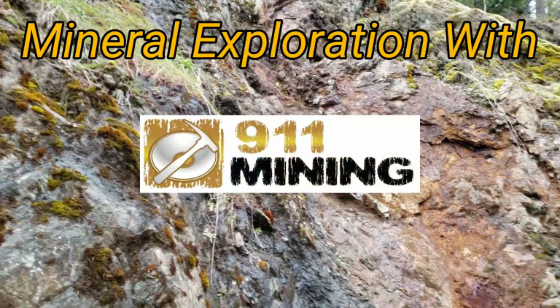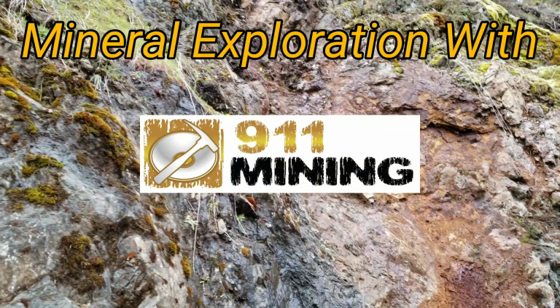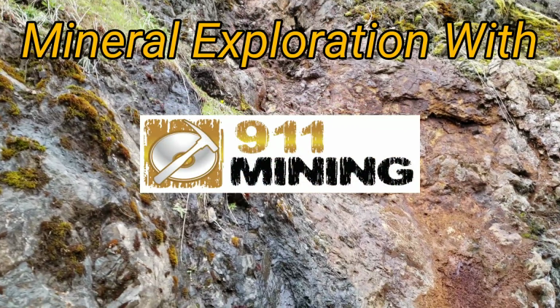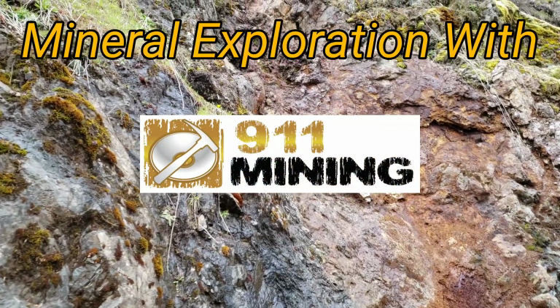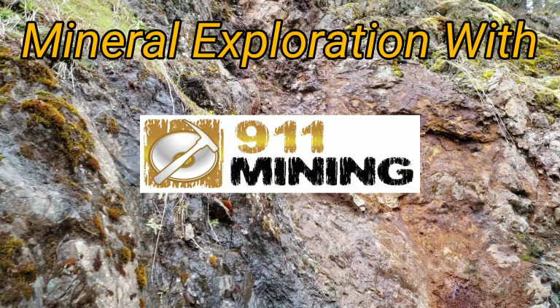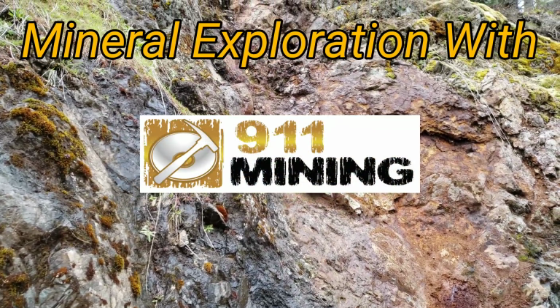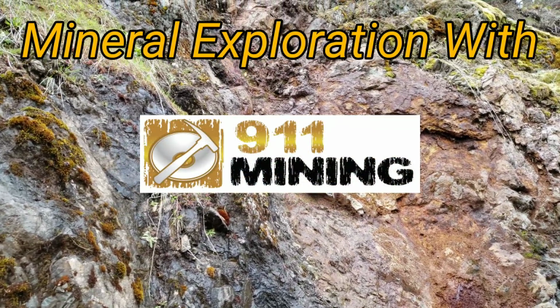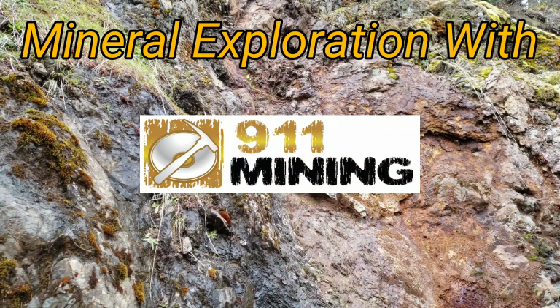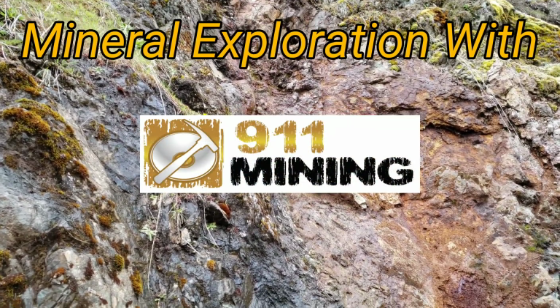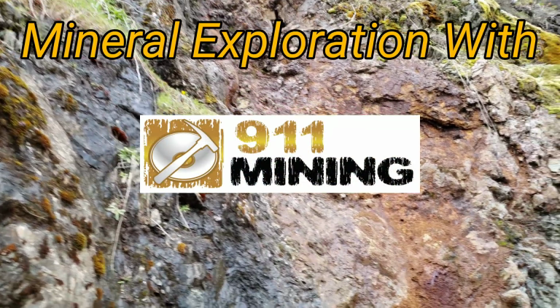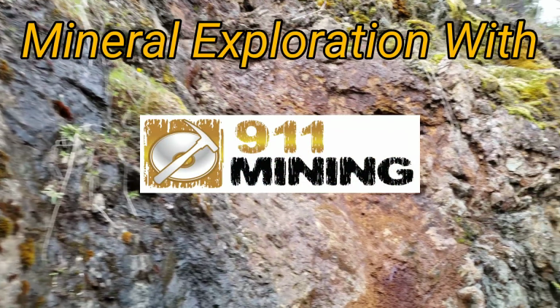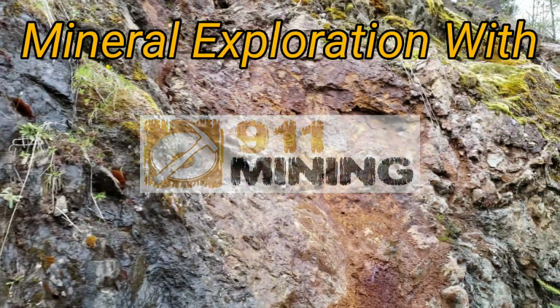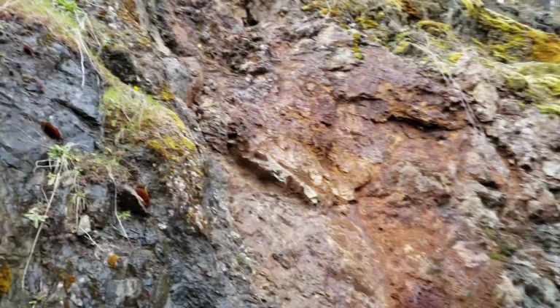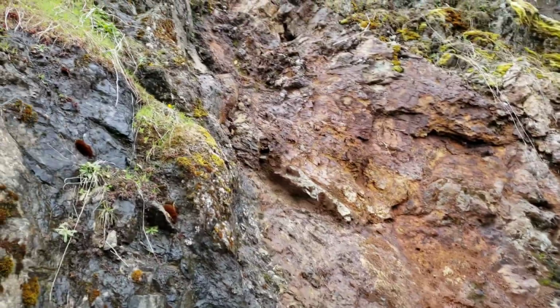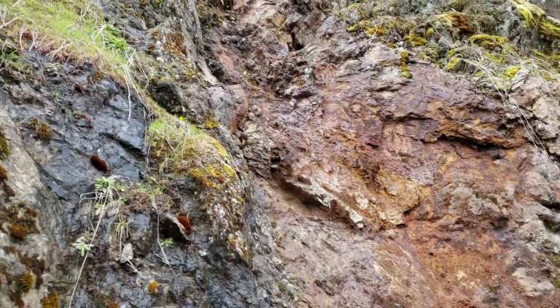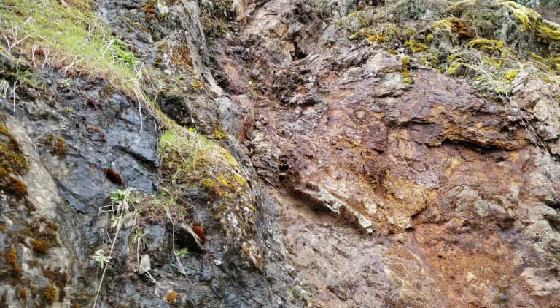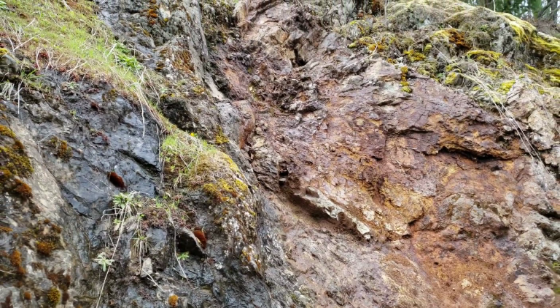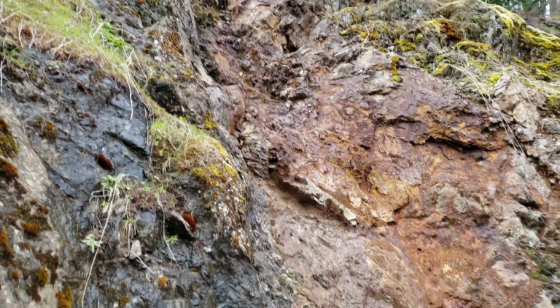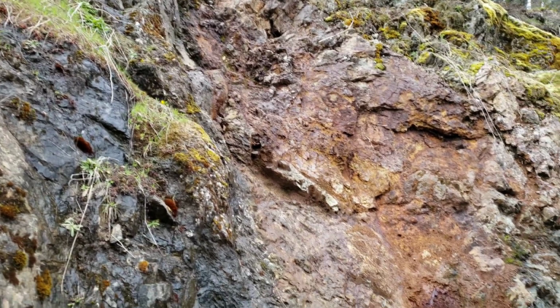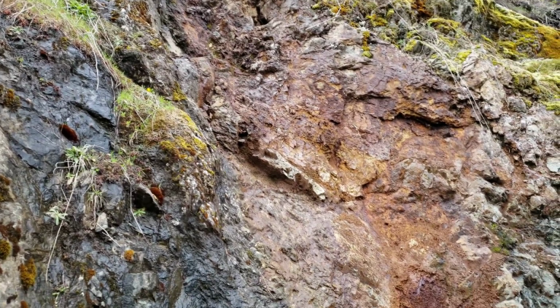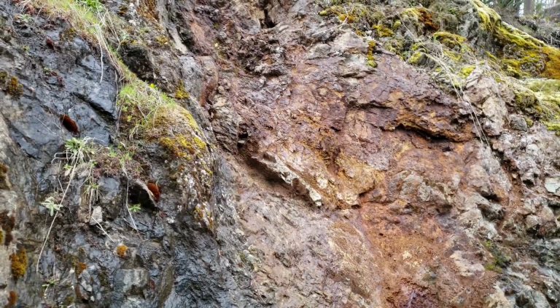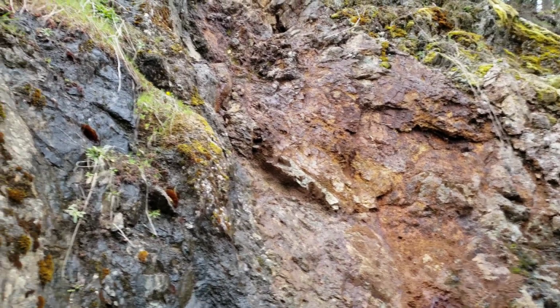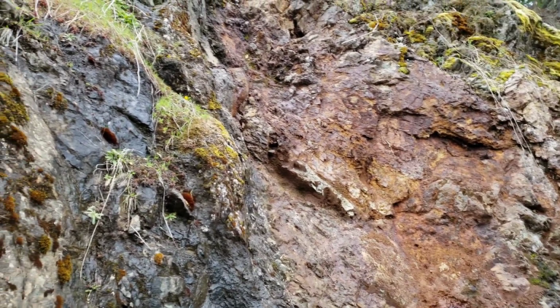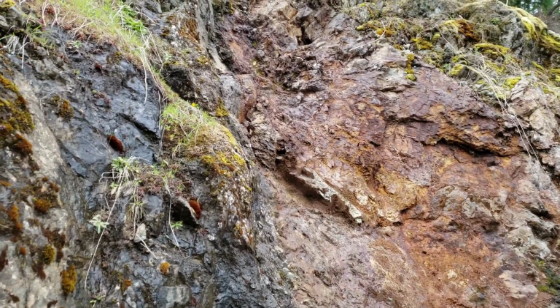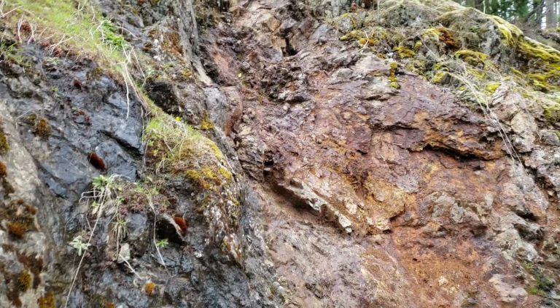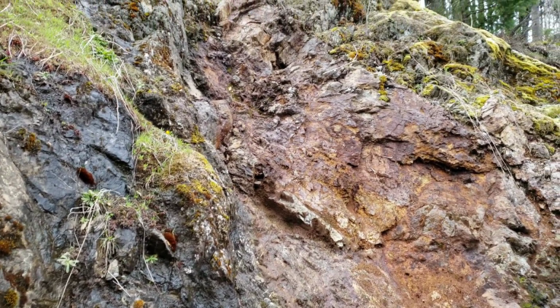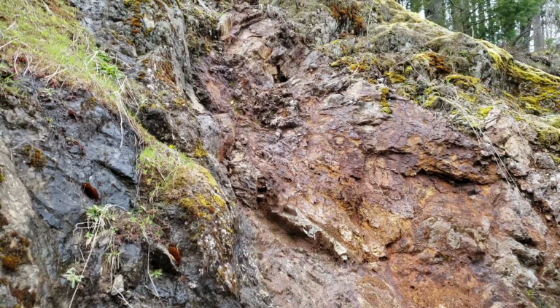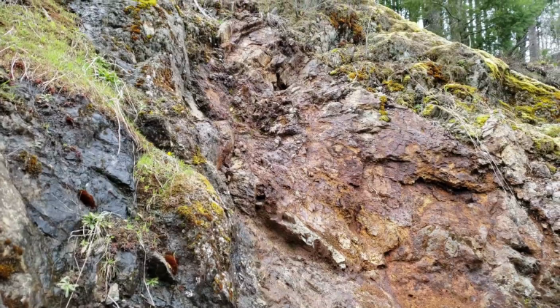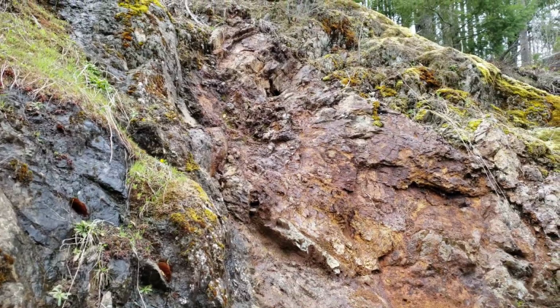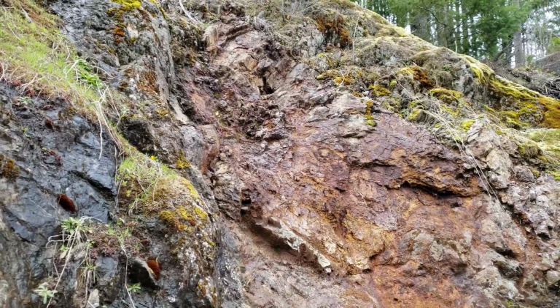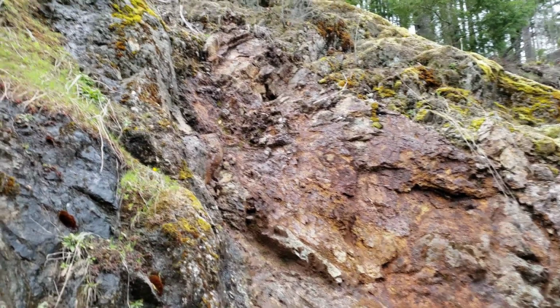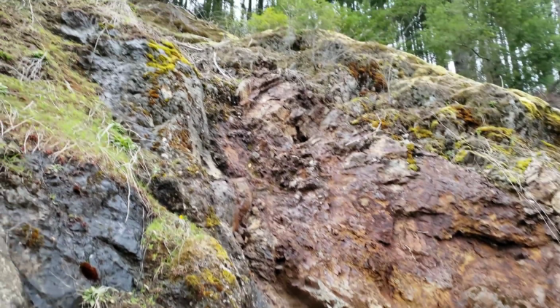We're on Lower Road on one of our claims. This is the first time we've been able to get here because of rocks falling, and we finally had them removed.